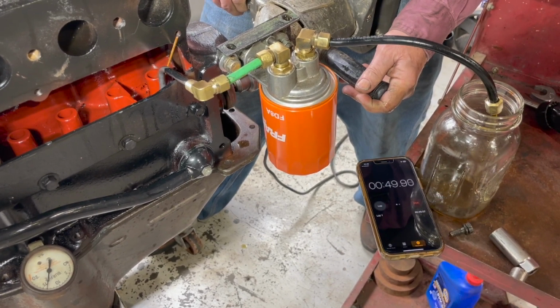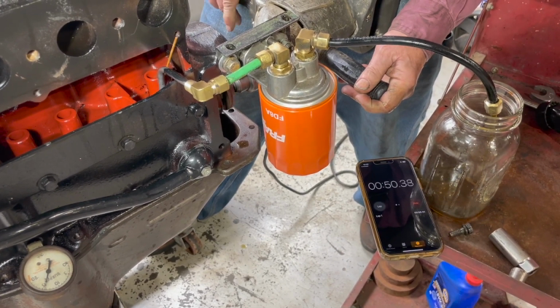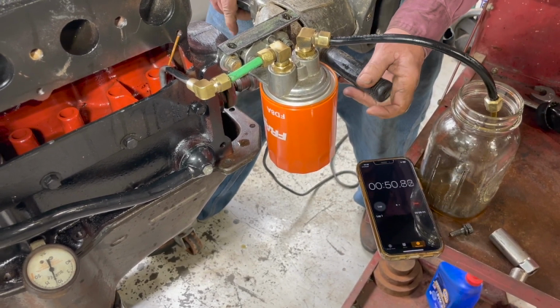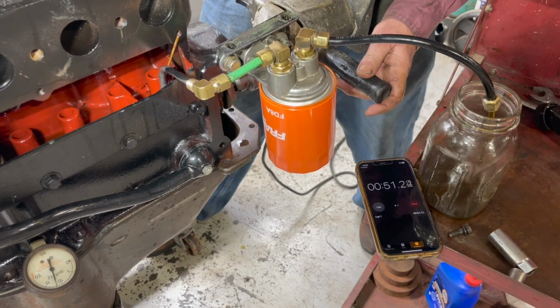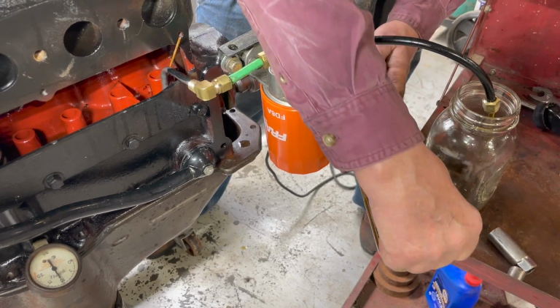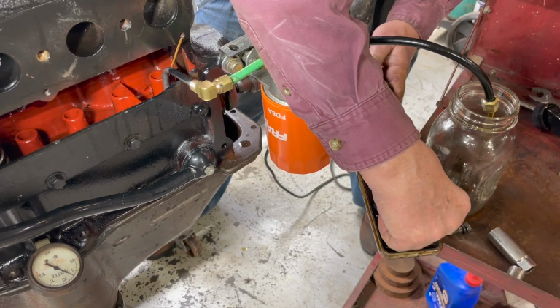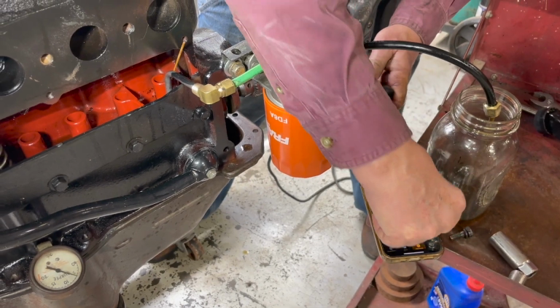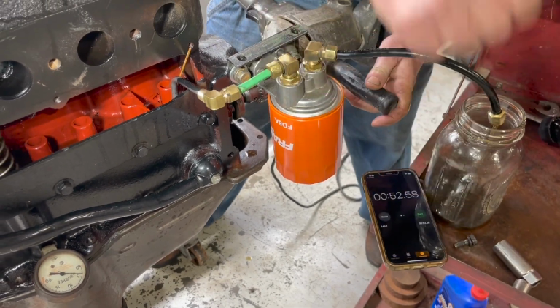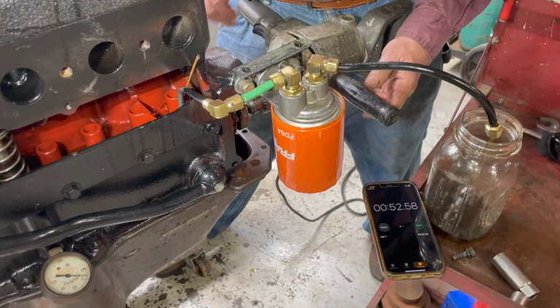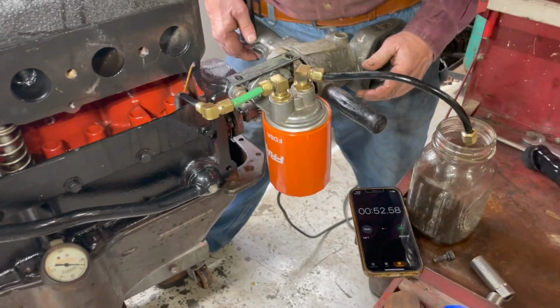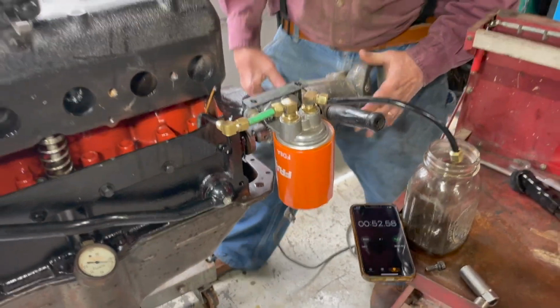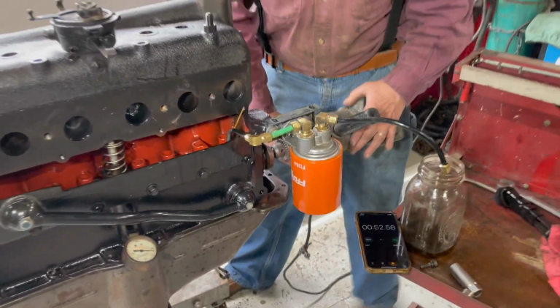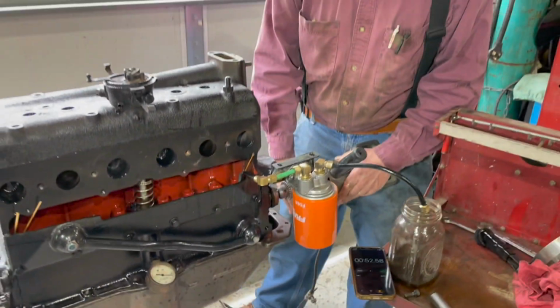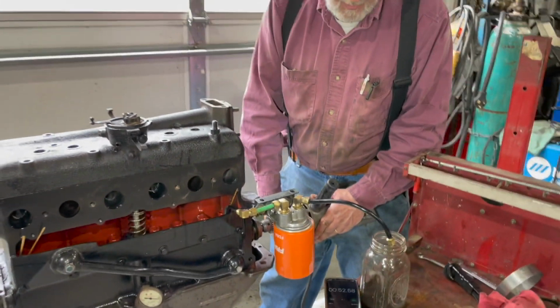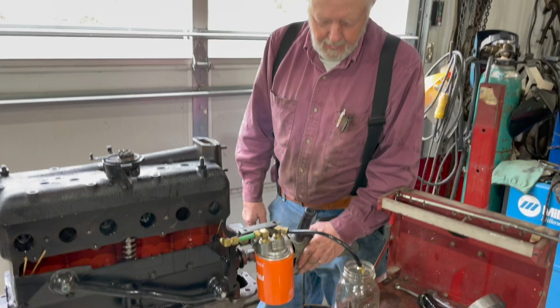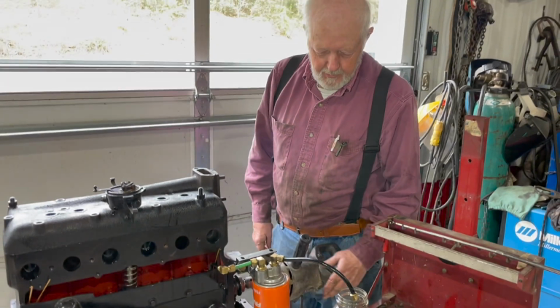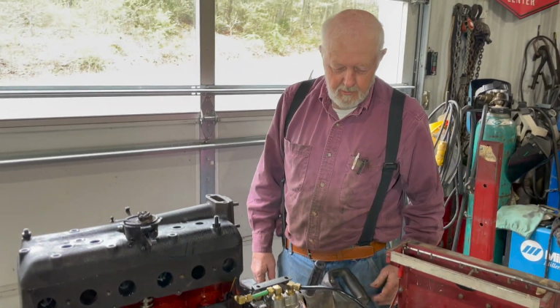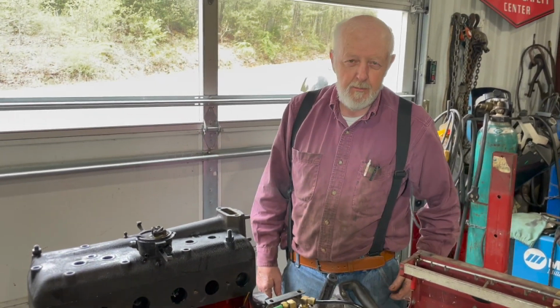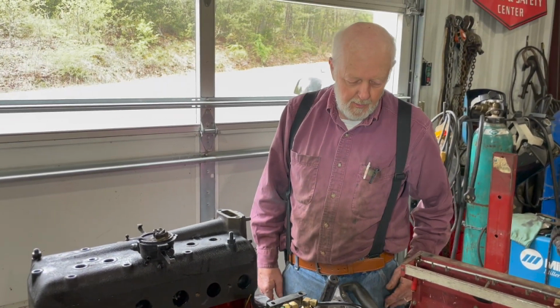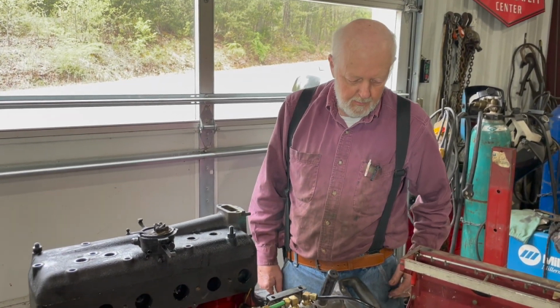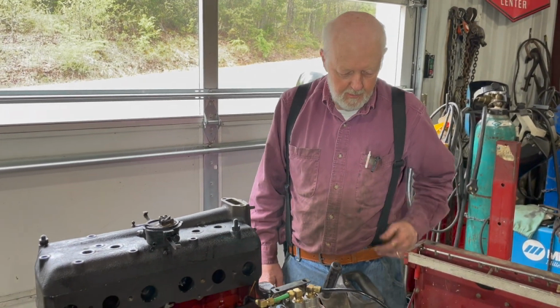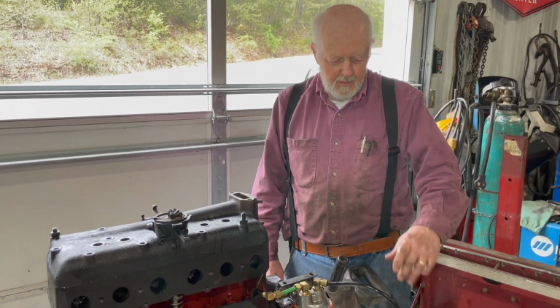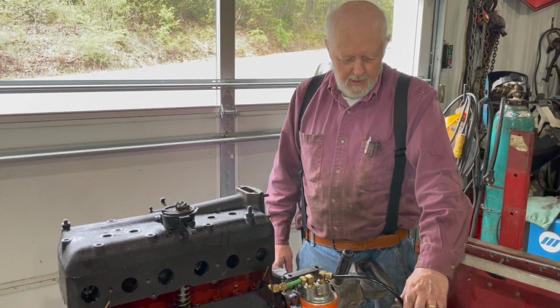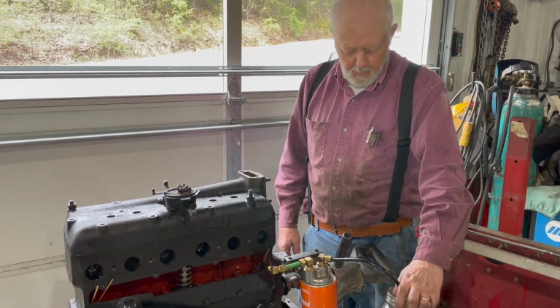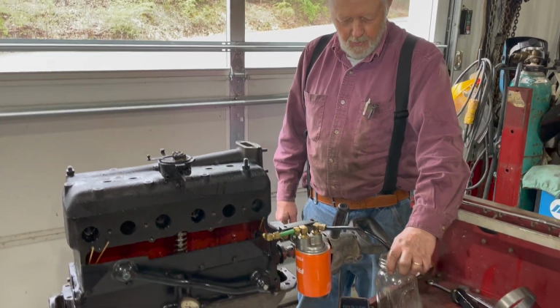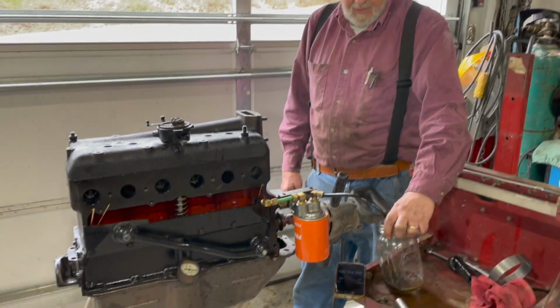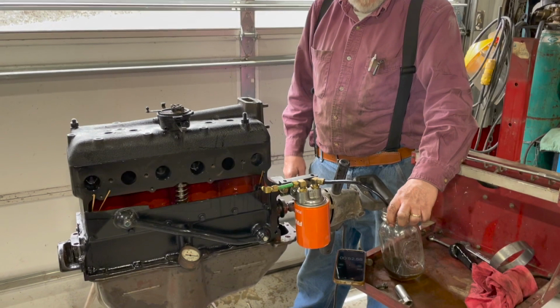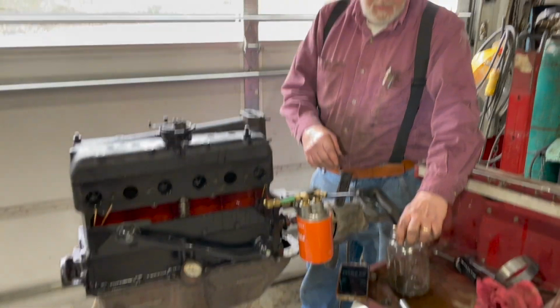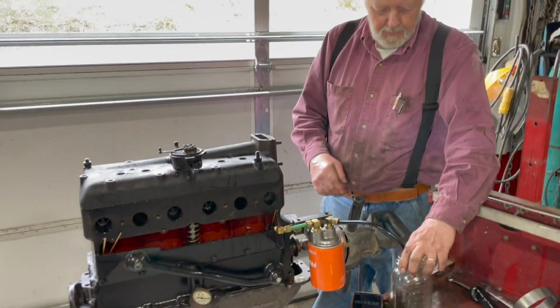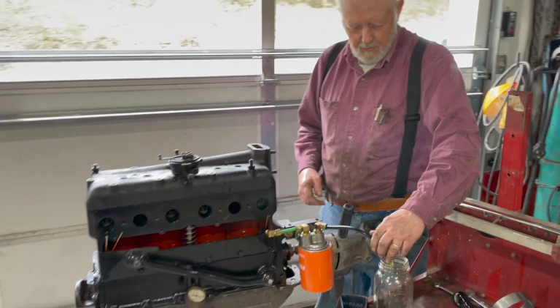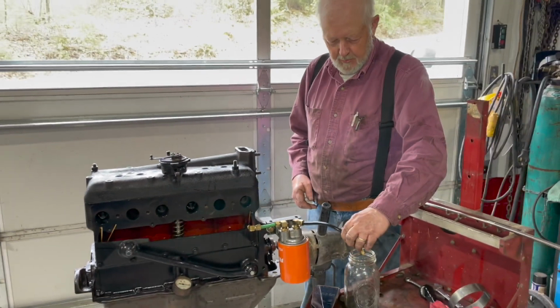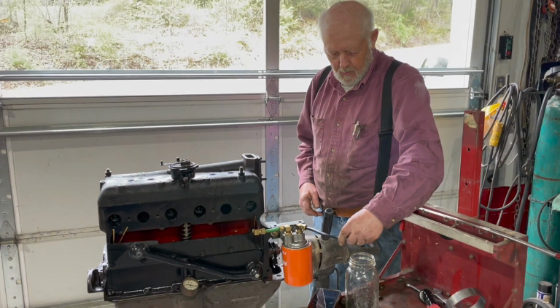Now I'm on. So it took about 48 seconds to pump the oil. And now I'm going to pour this oil back in. We're going to see how long it takes to pump a quart.